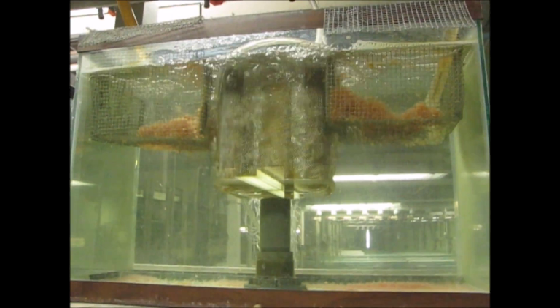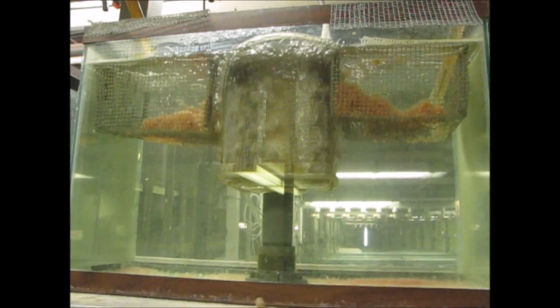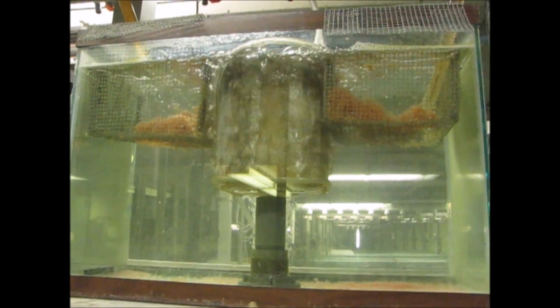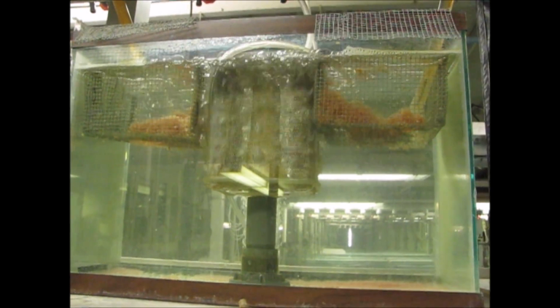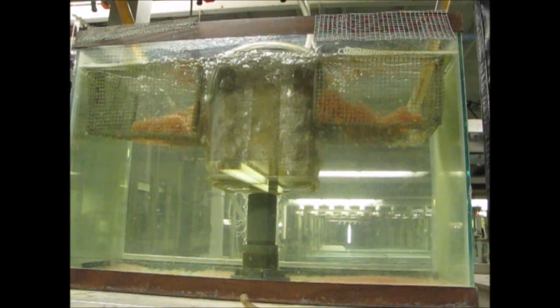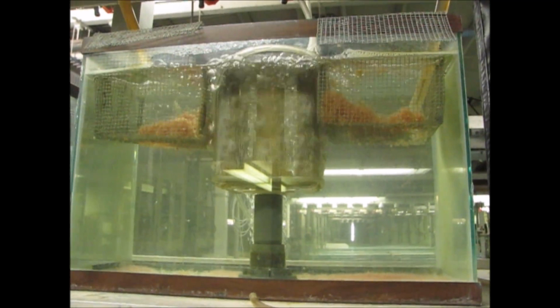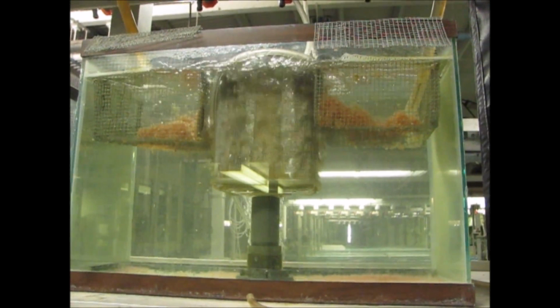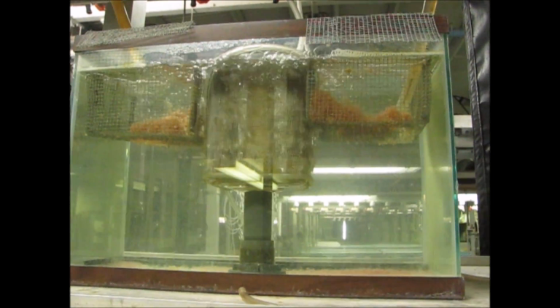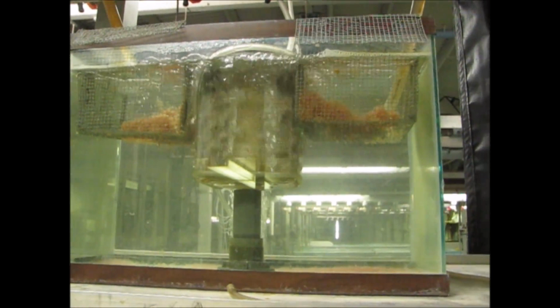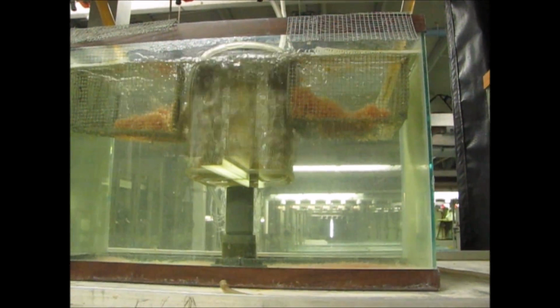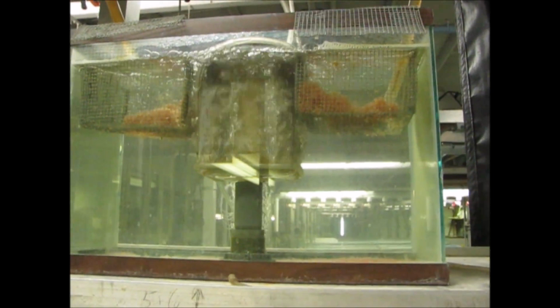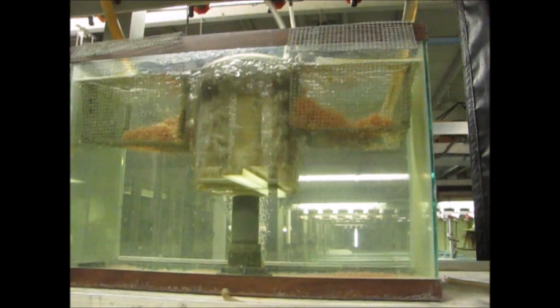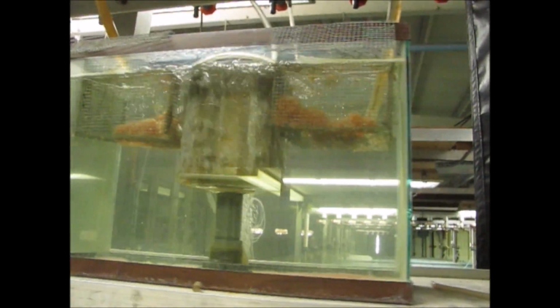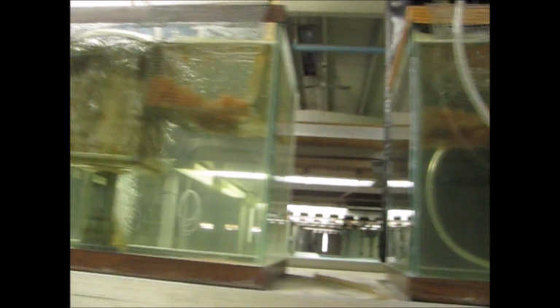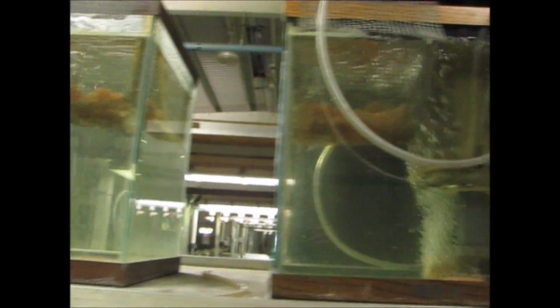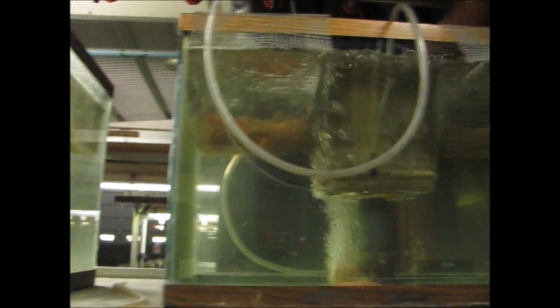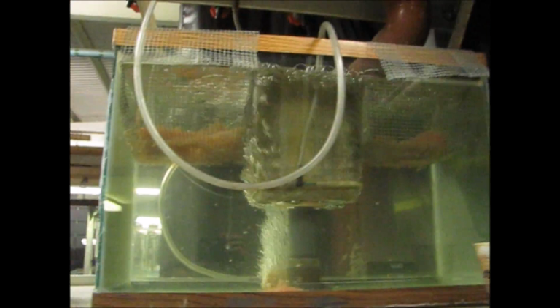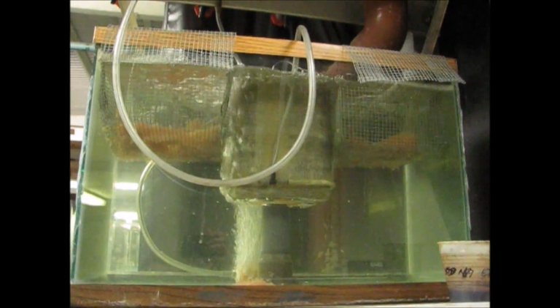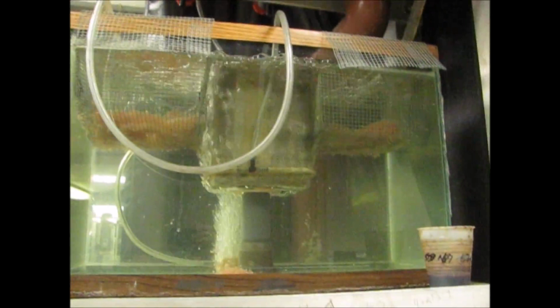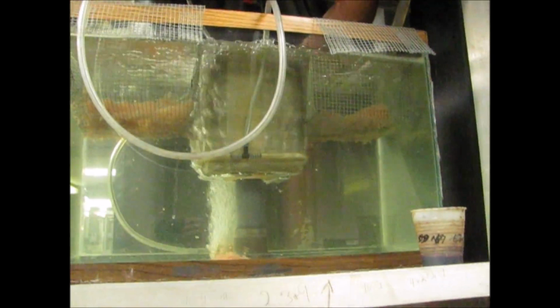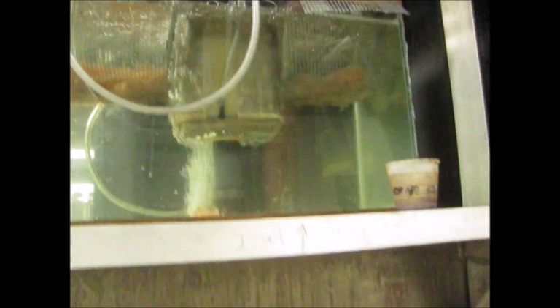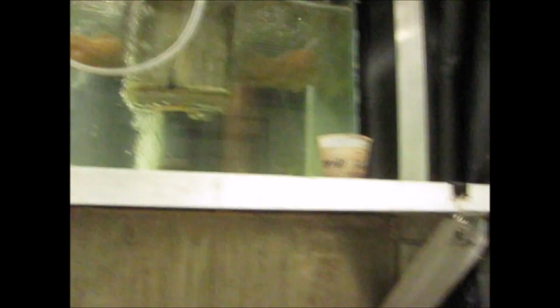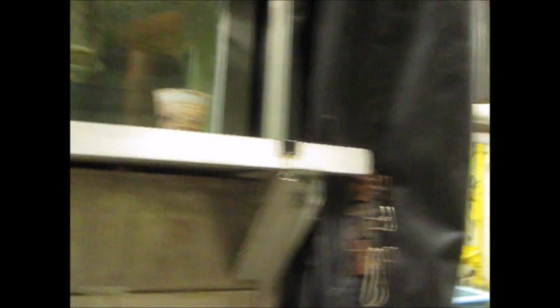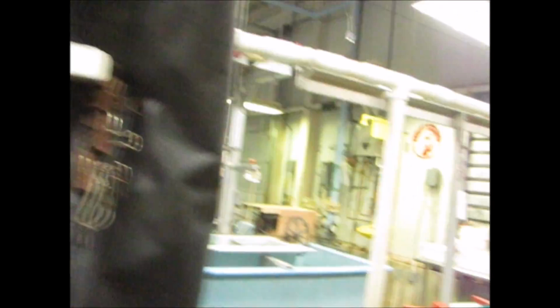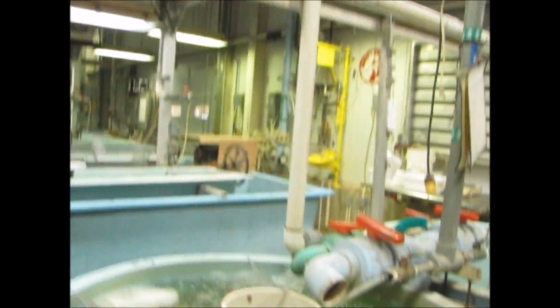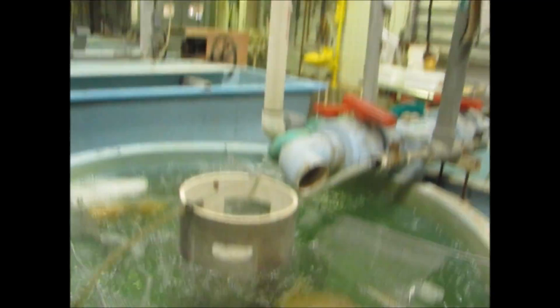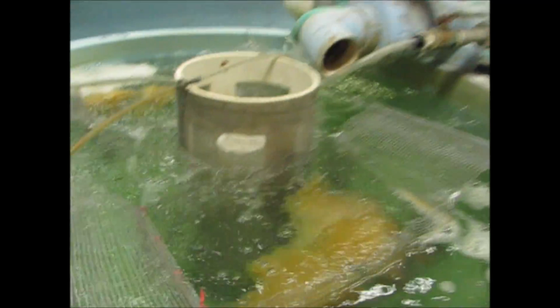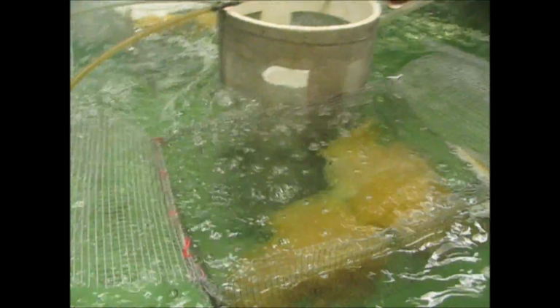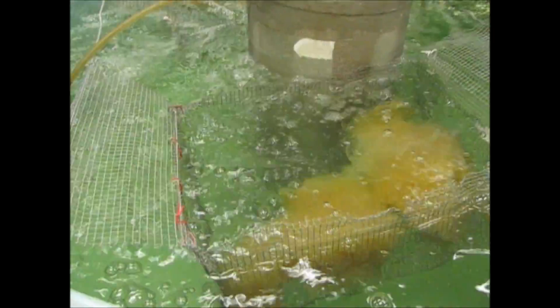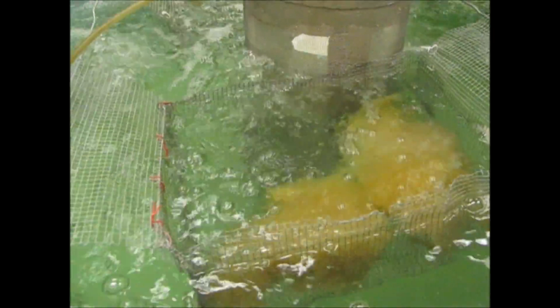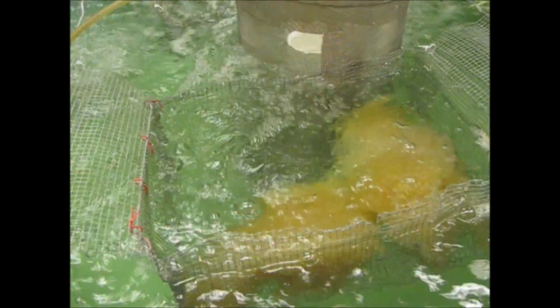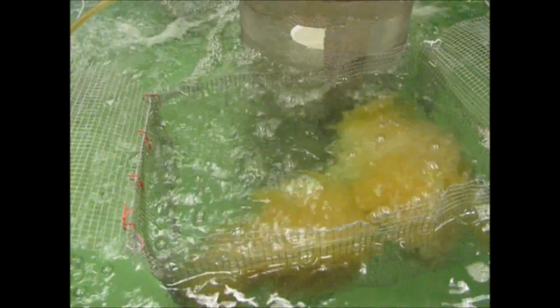Hybrid catfish — blues or channel cross blues. They're about to hatch. More hybrids from today.